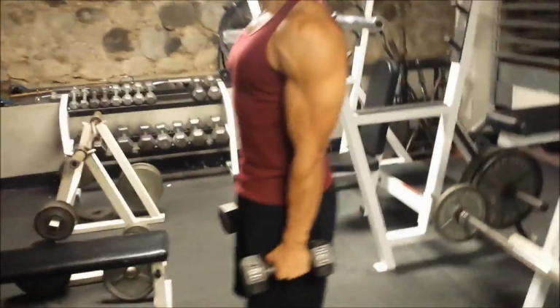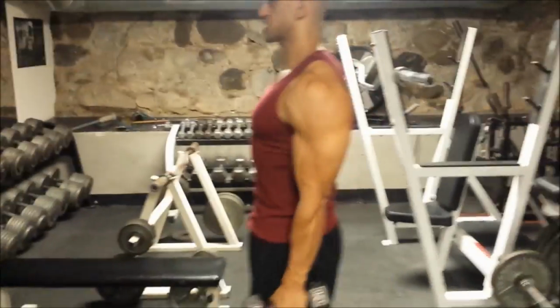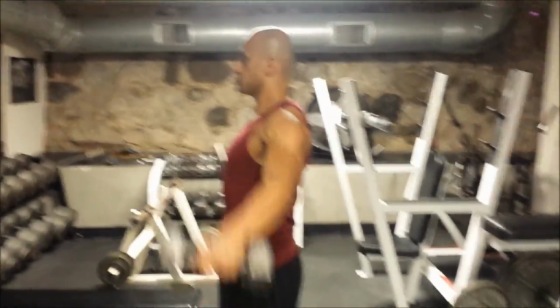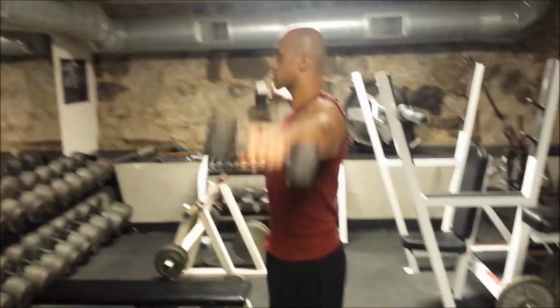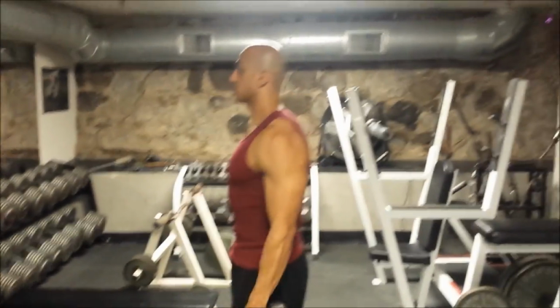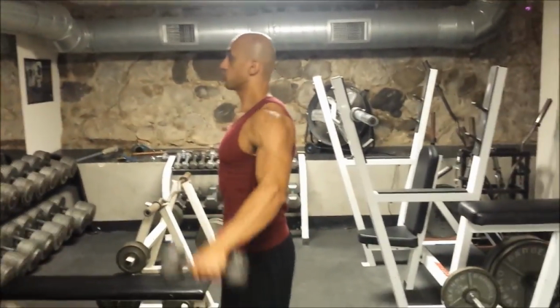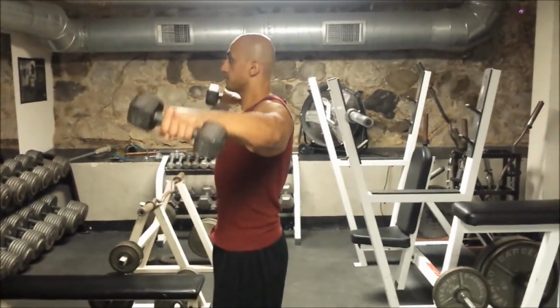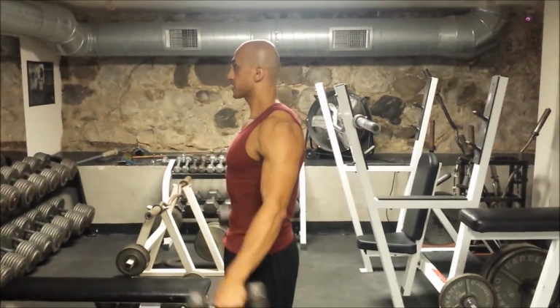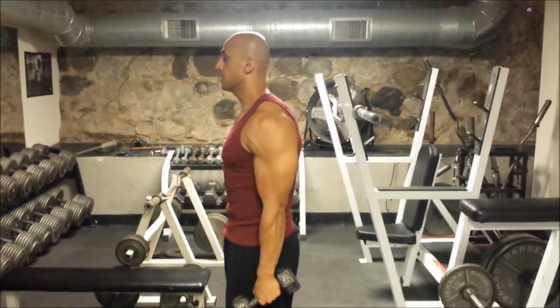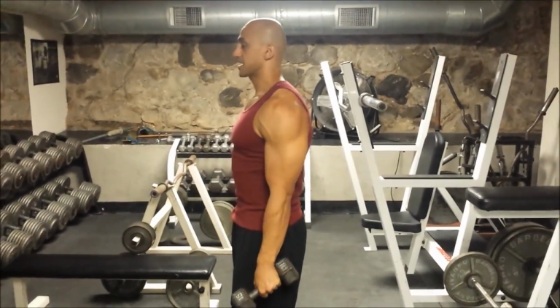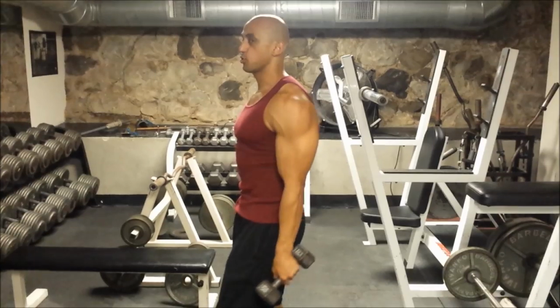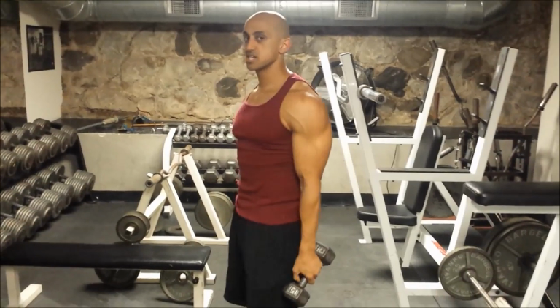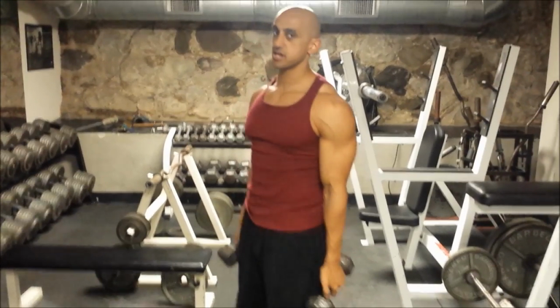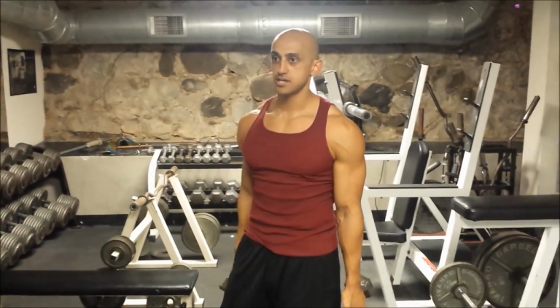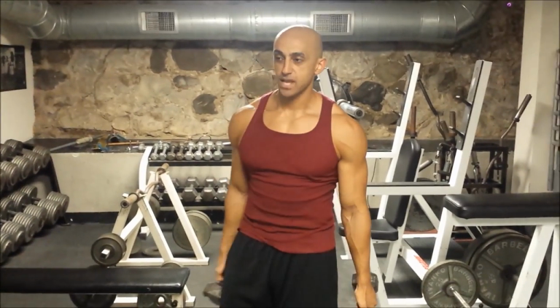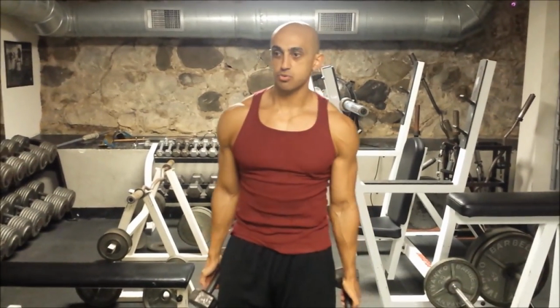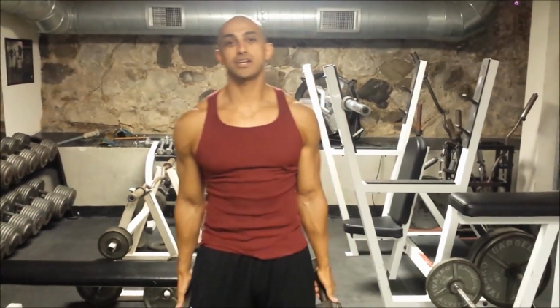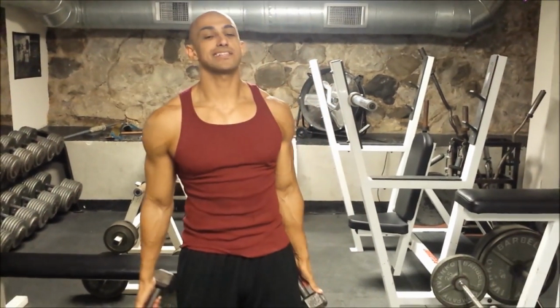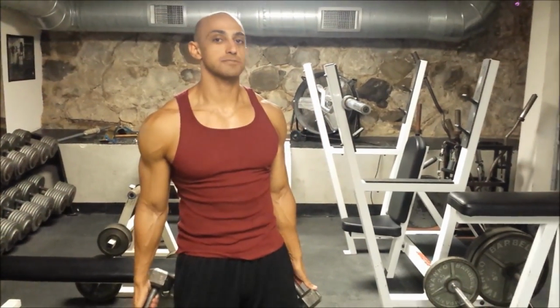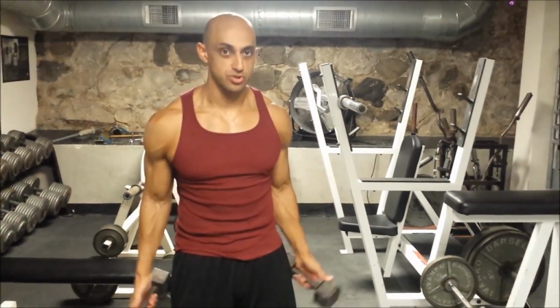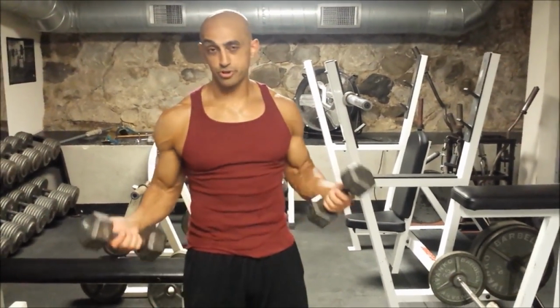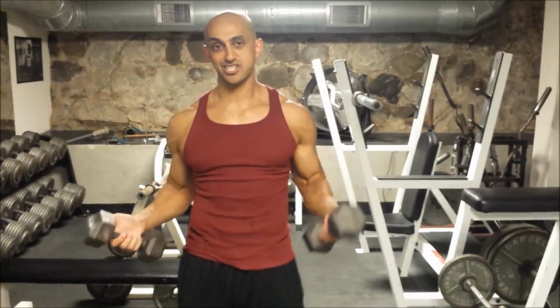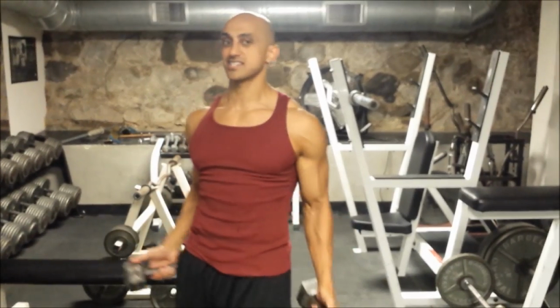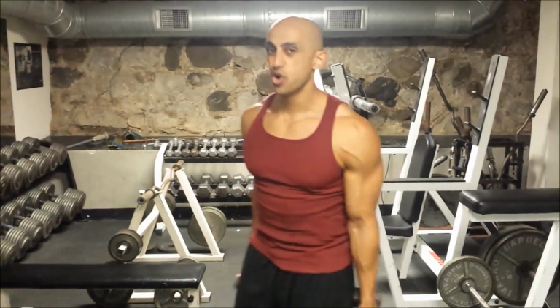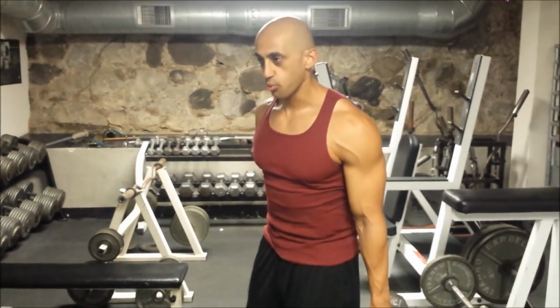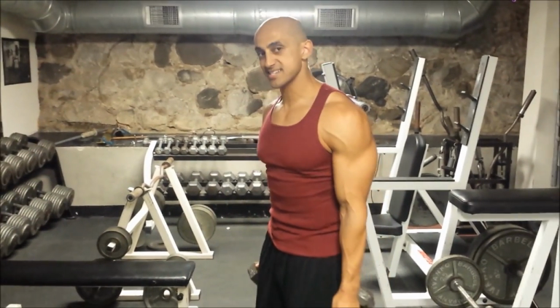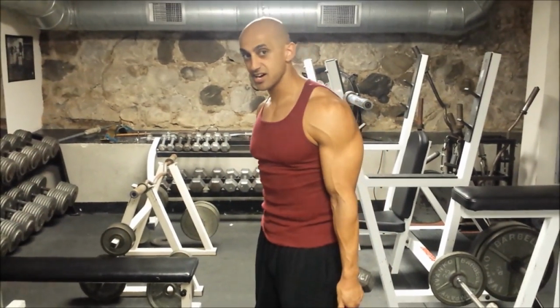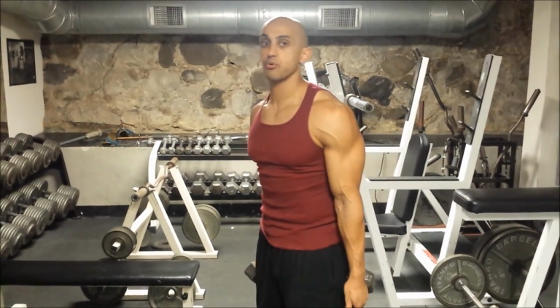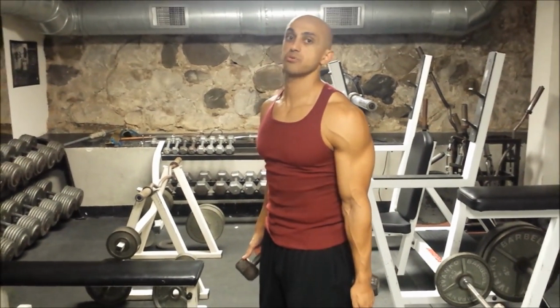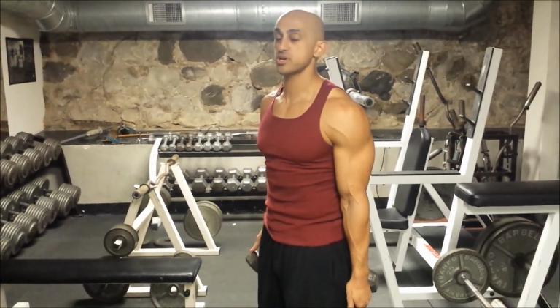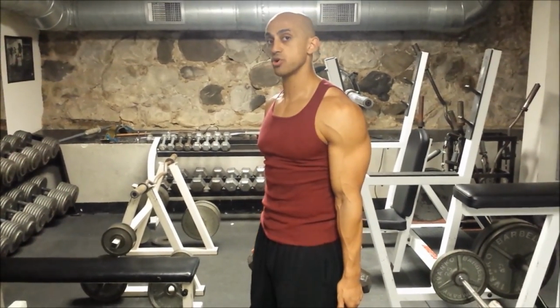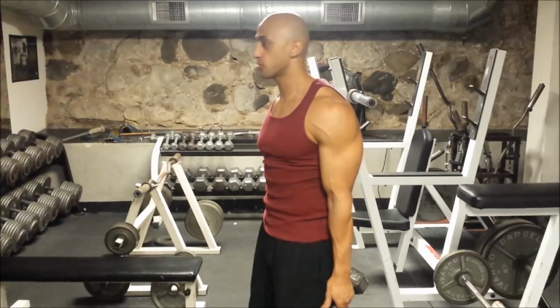As opposed to just keeping our elbows straight and moving up. Again, that will work, but we want to keep the elbows as bent as possible. When we're doing an exercise like this, weight will come, but I want you to focus more on your form.